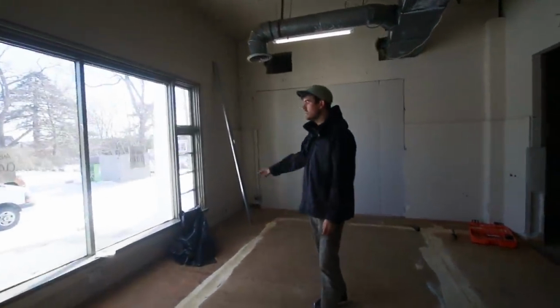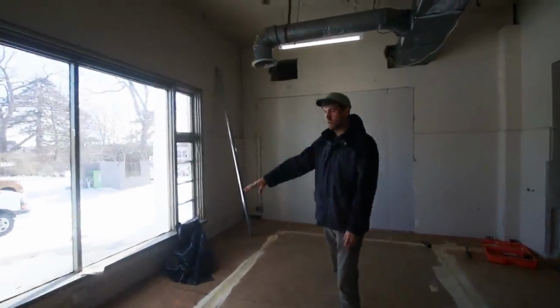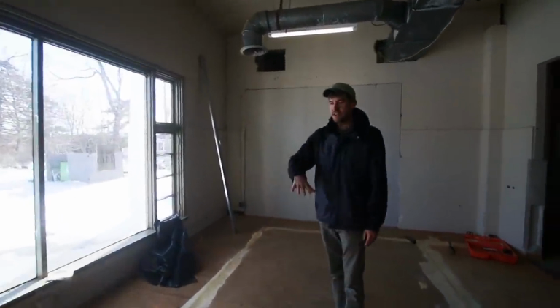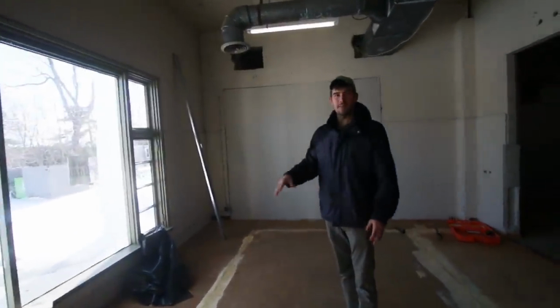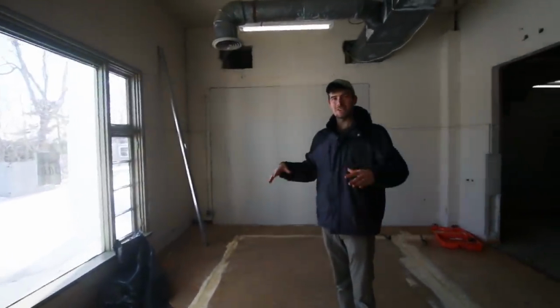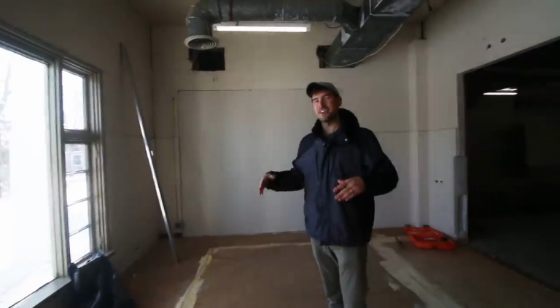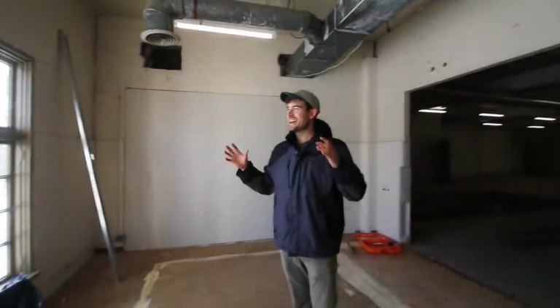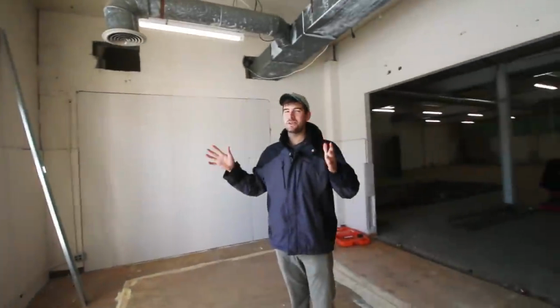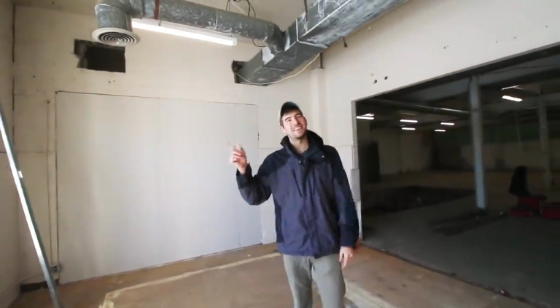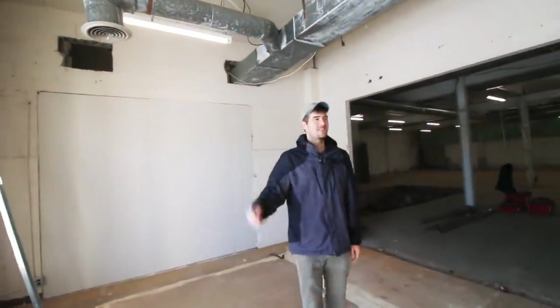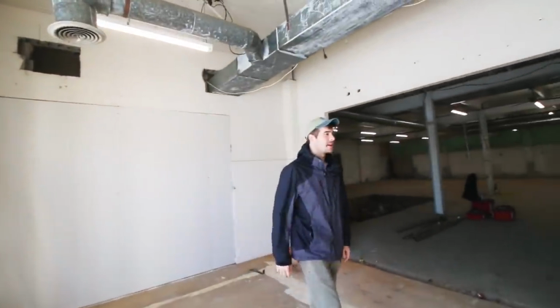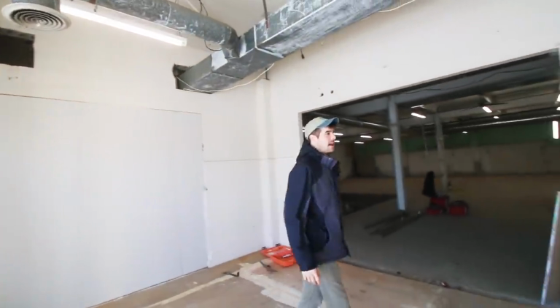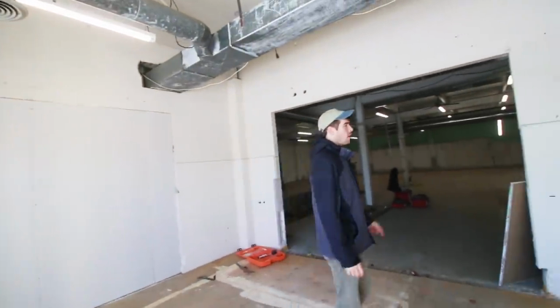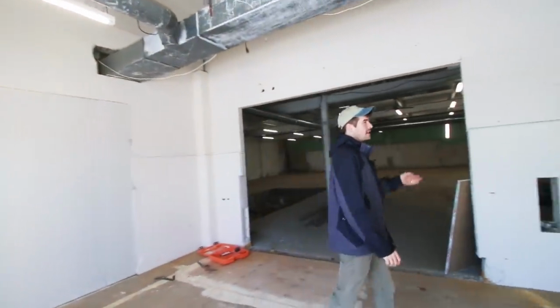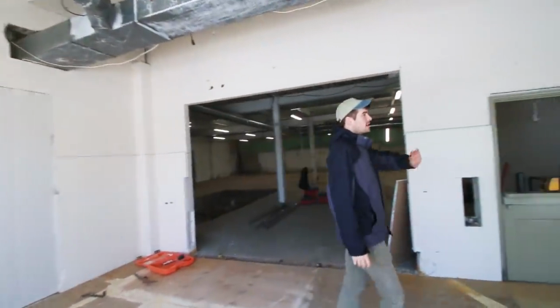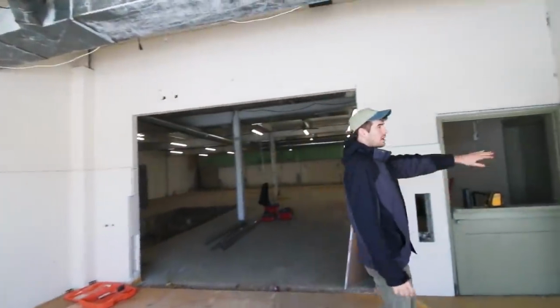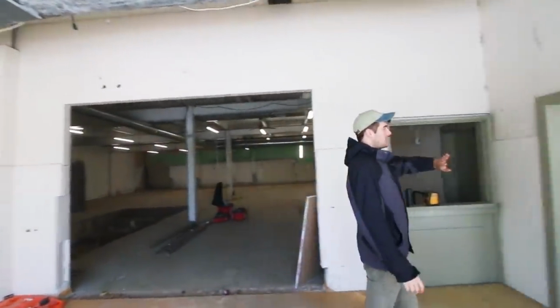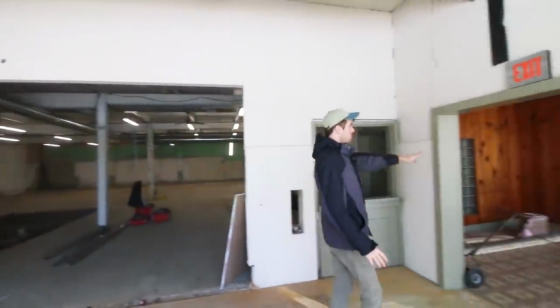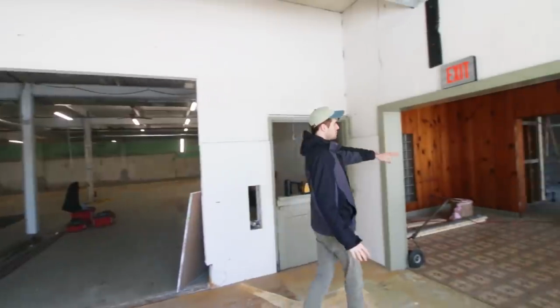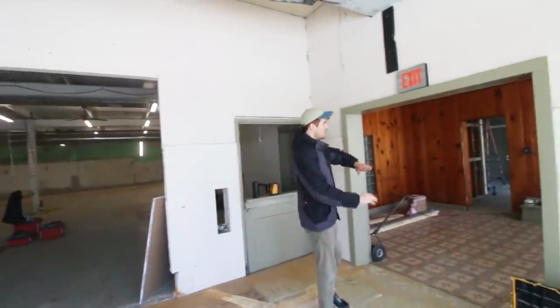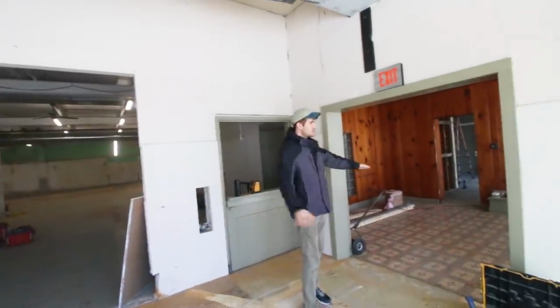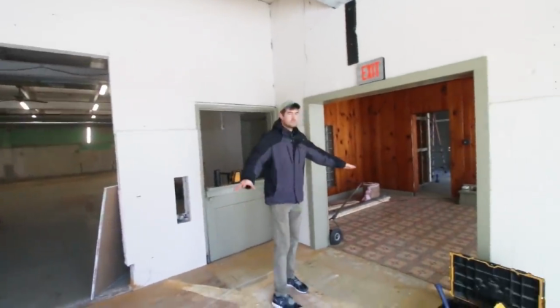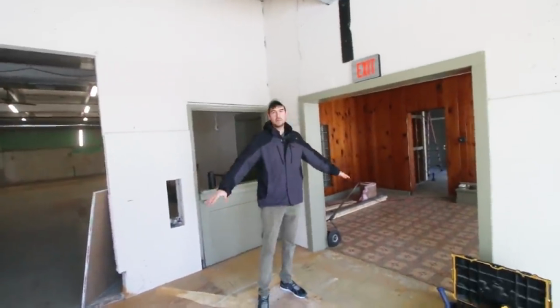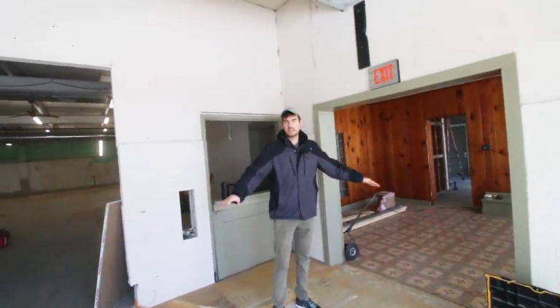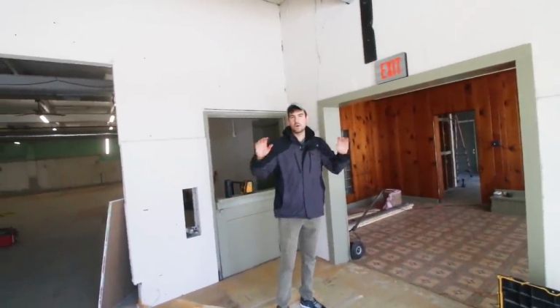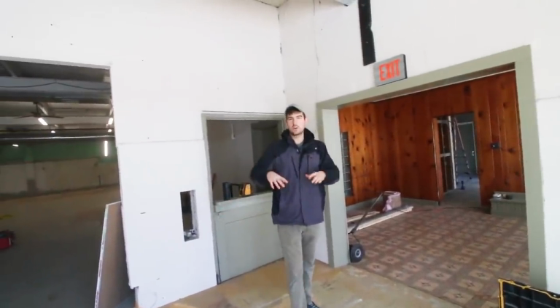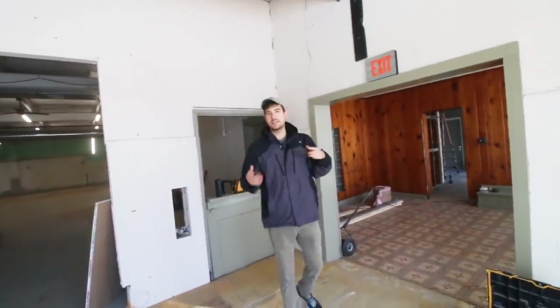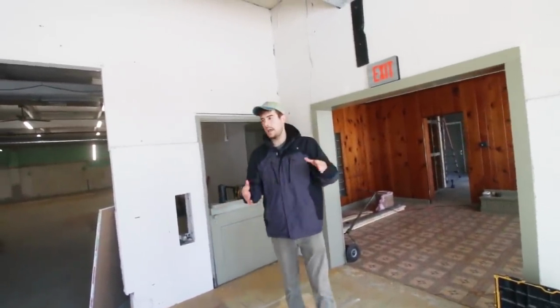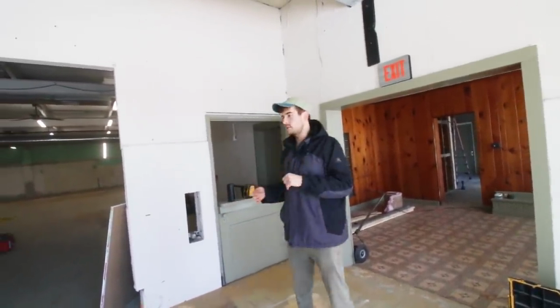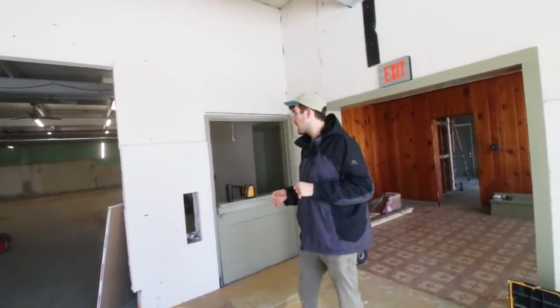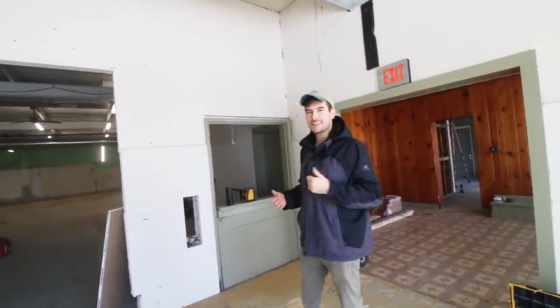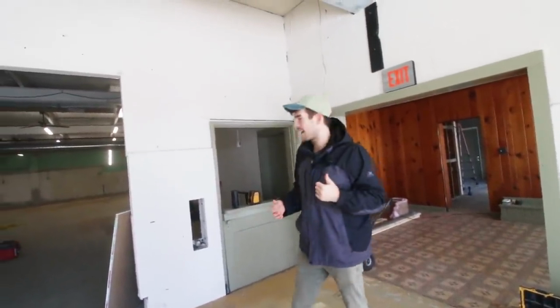This whole area right here is going to be our main storefront - lots of beautiful sunlight because of the window there. And then all the way over here, this is all going to be storefront as well. So these two rooms are going to be utilized for merchandise, seed shopping, and stuff like that.